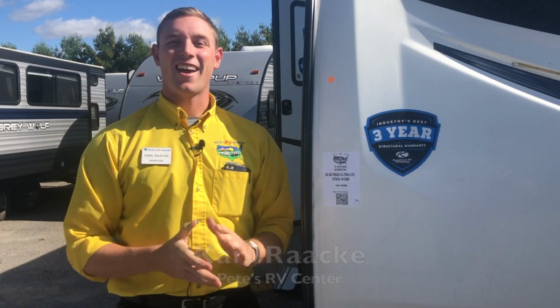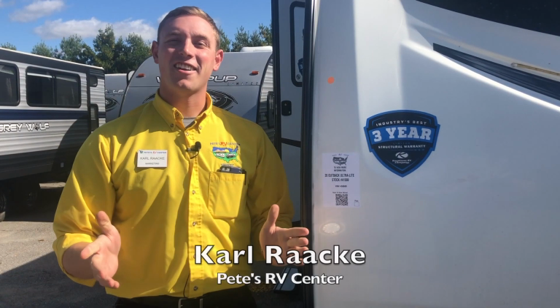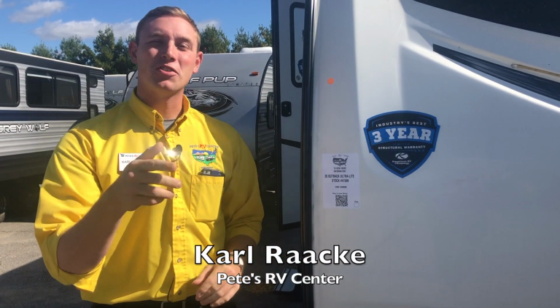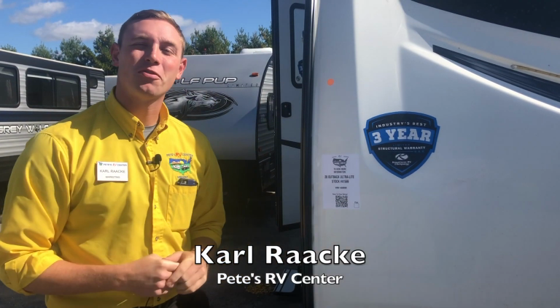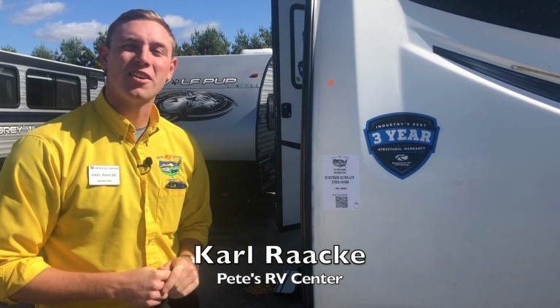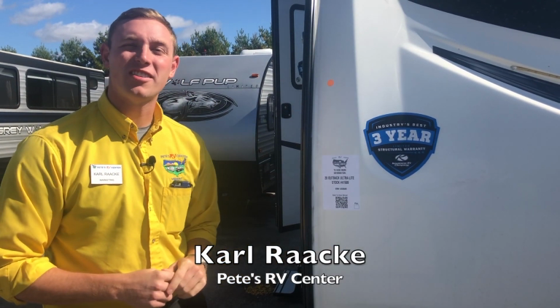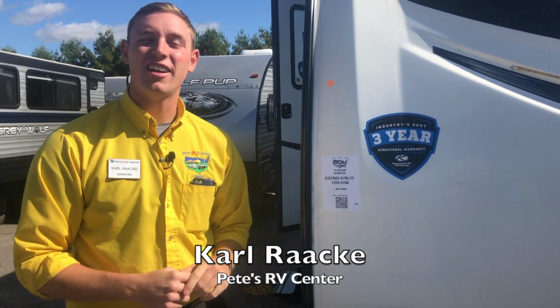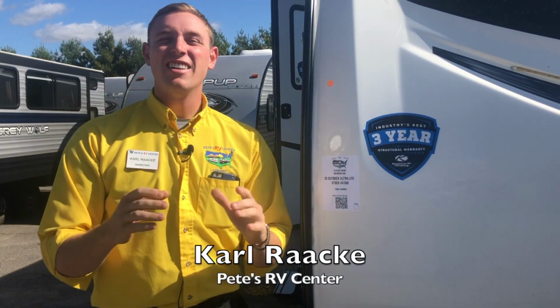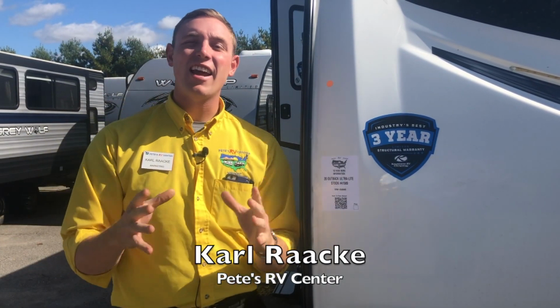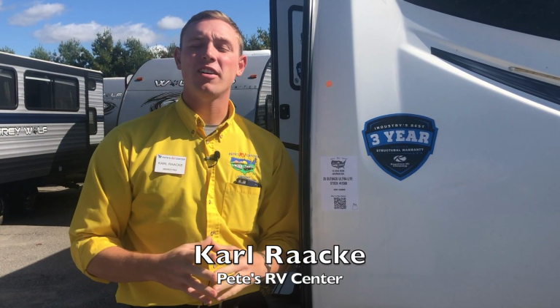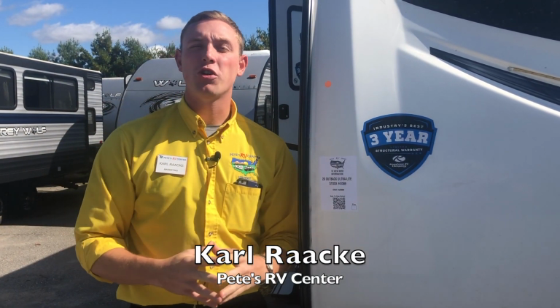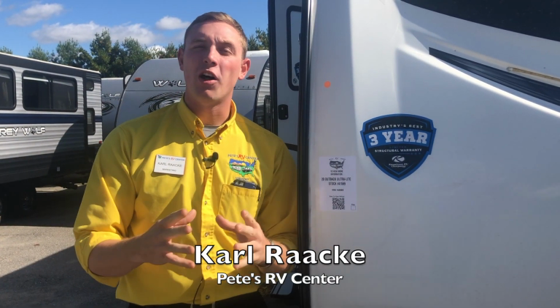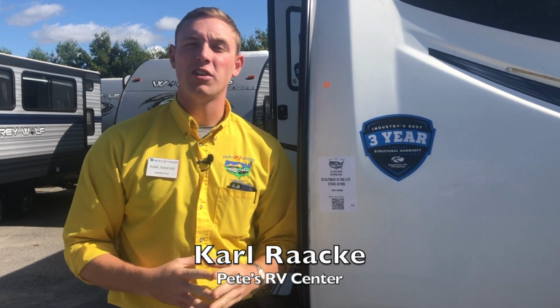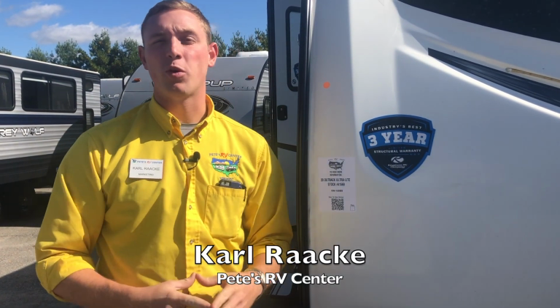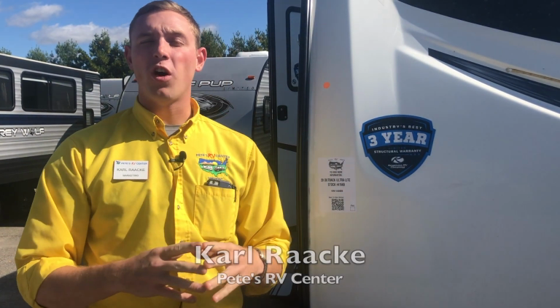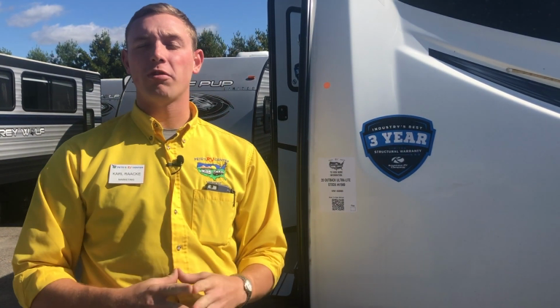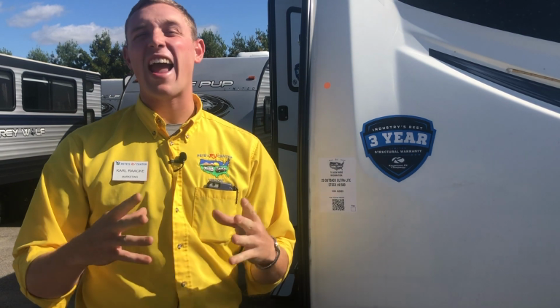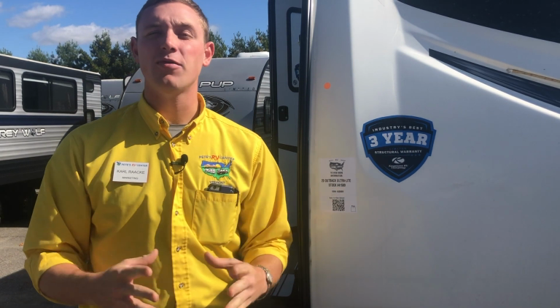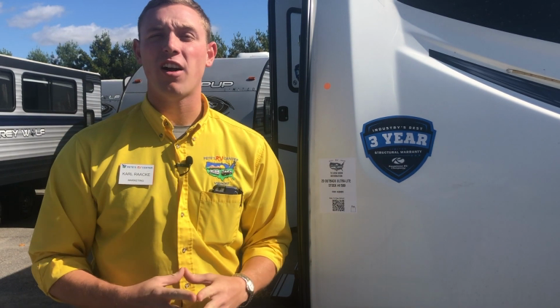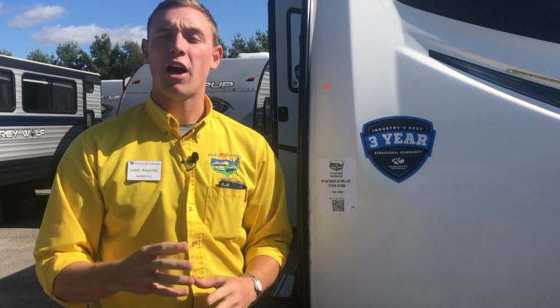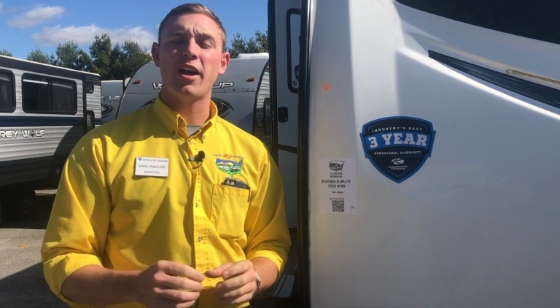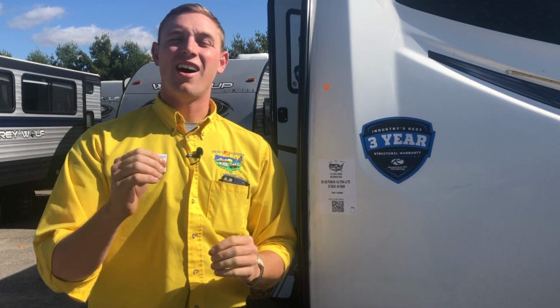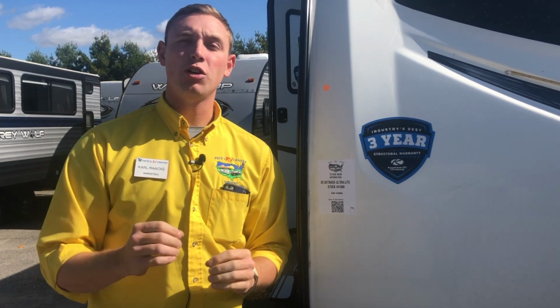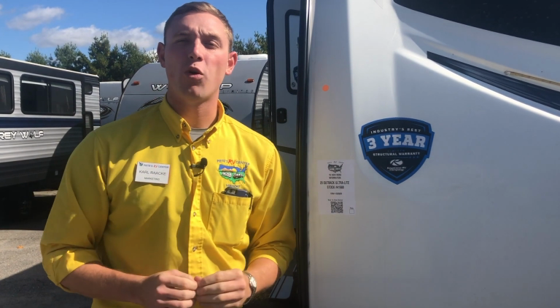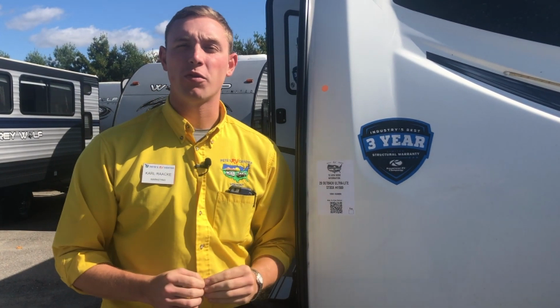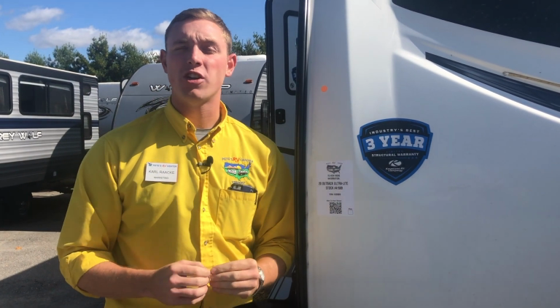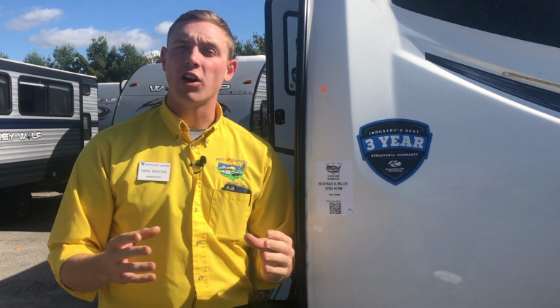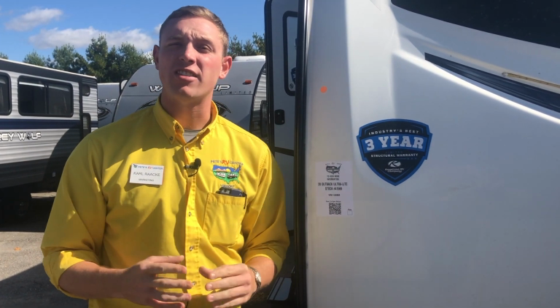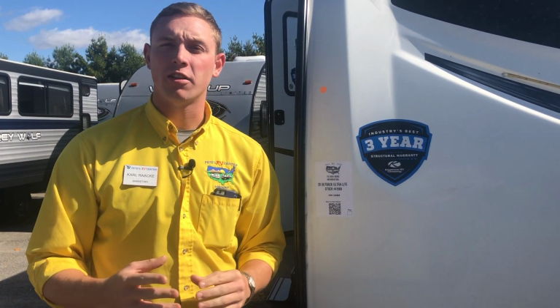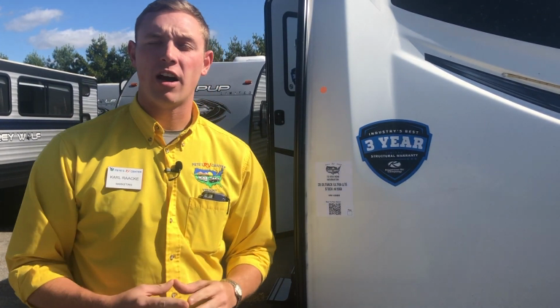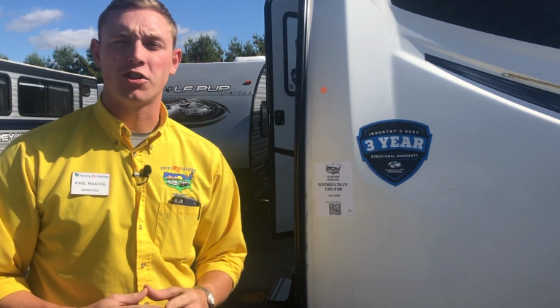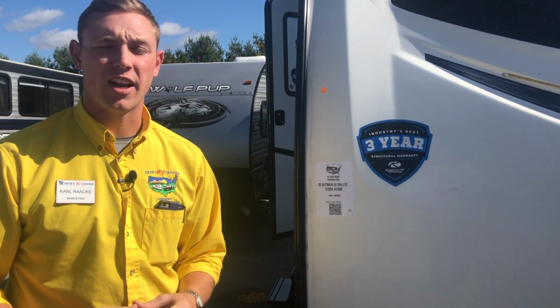Hey there campers, Carl from Pete's RV Center here. Today I'm here to show you a helpful little tip when you're wandering around any of our lots to help you get a little bit more information on RVs that you're interested in.